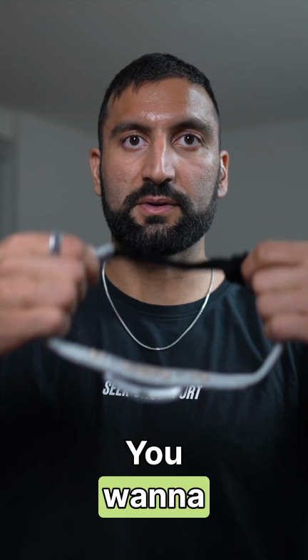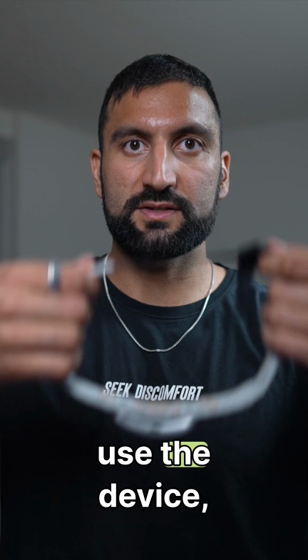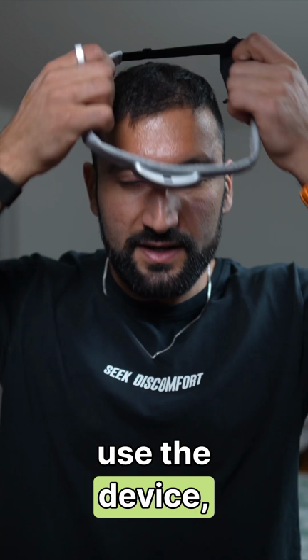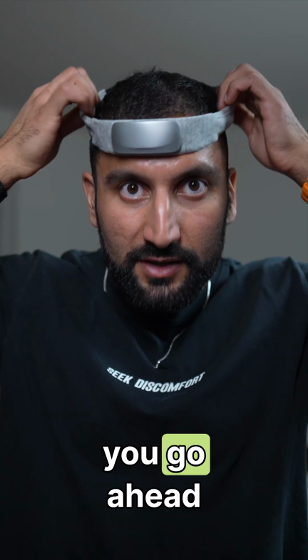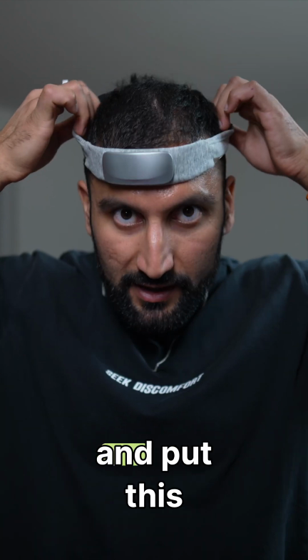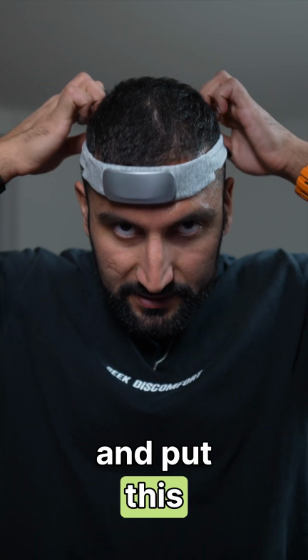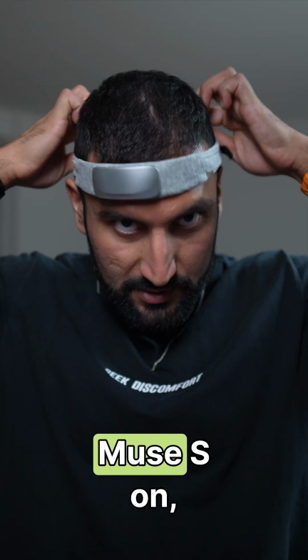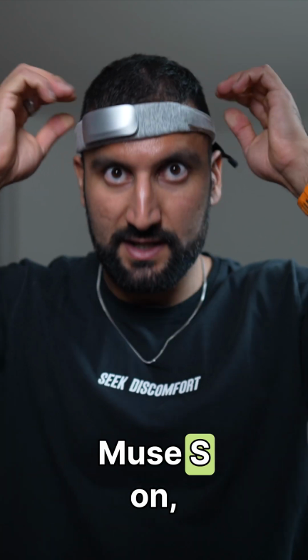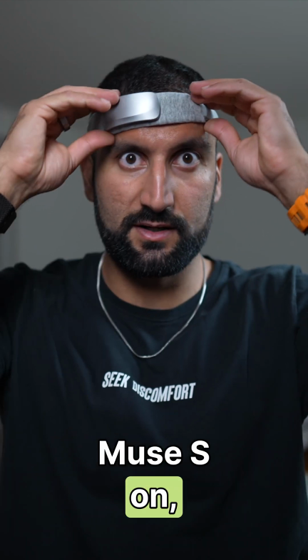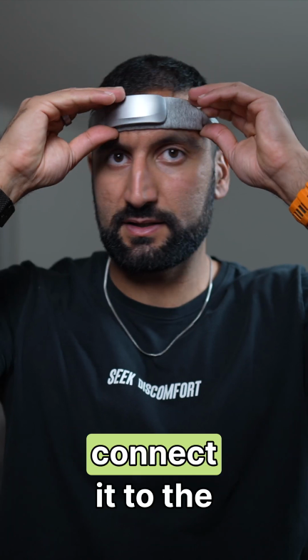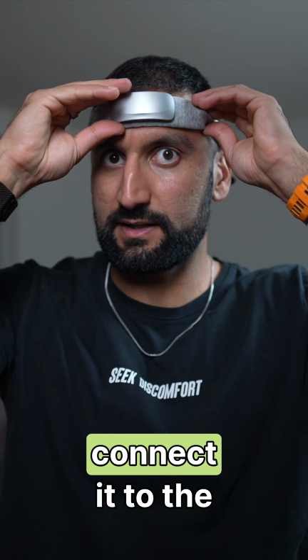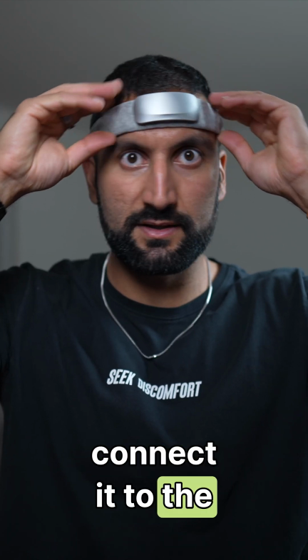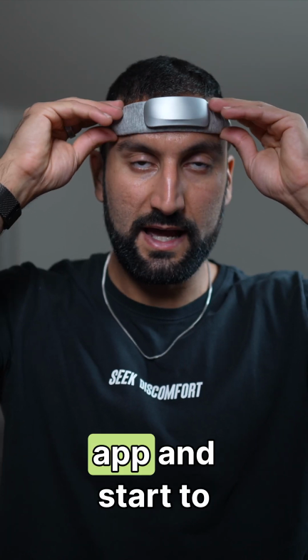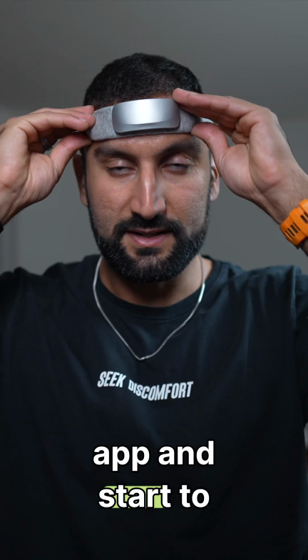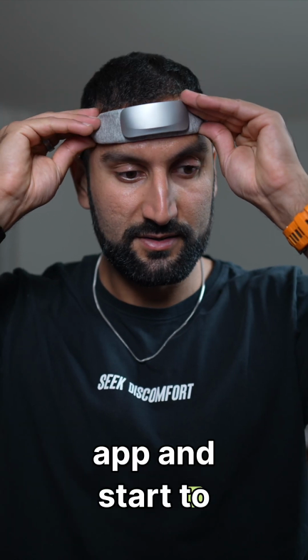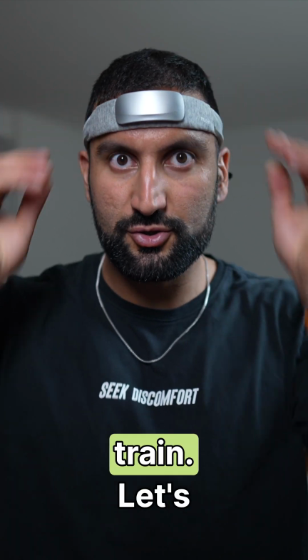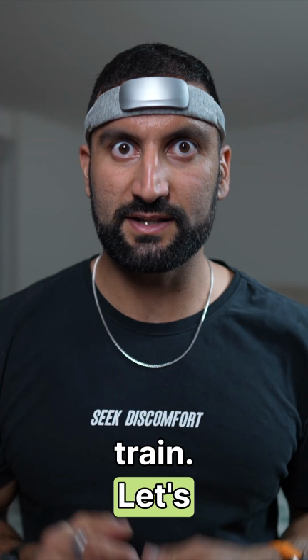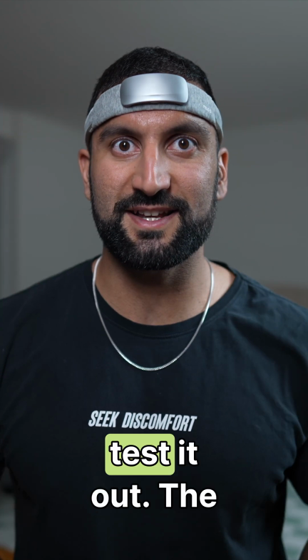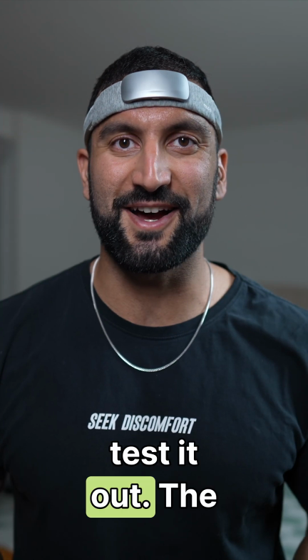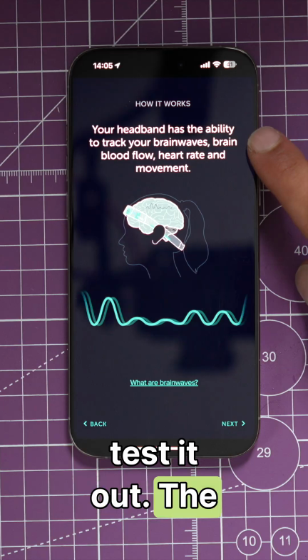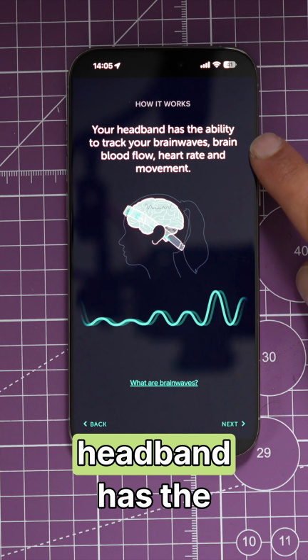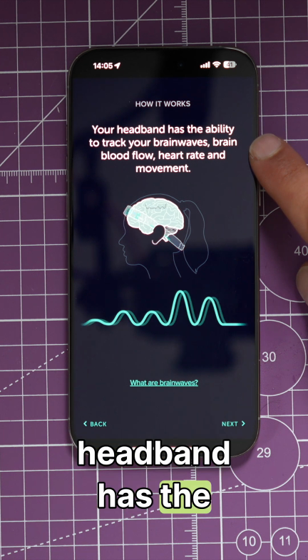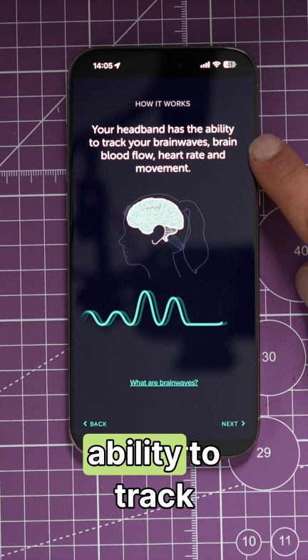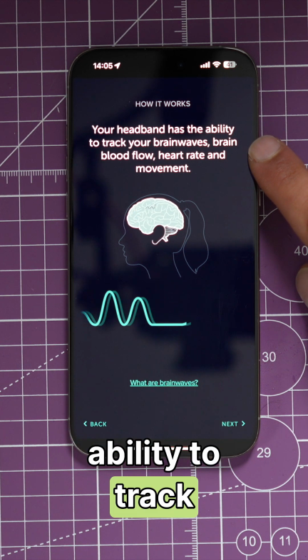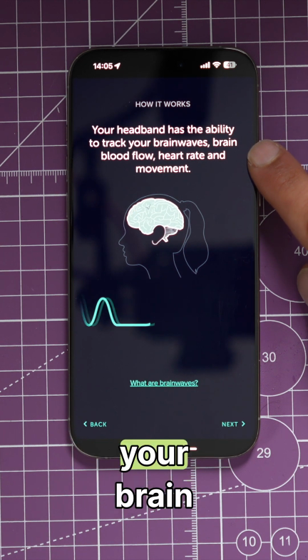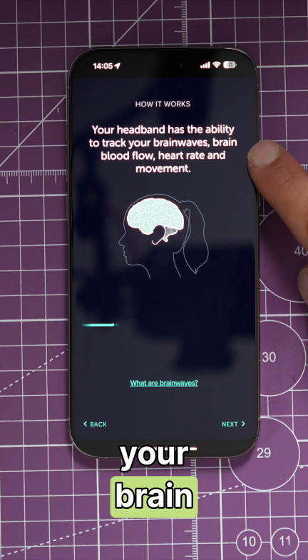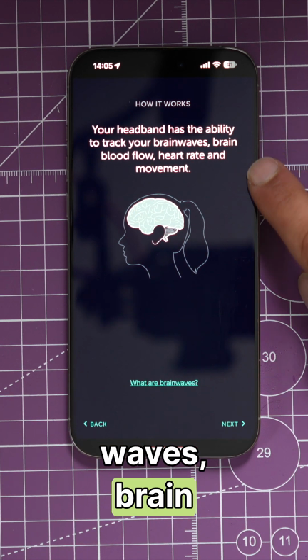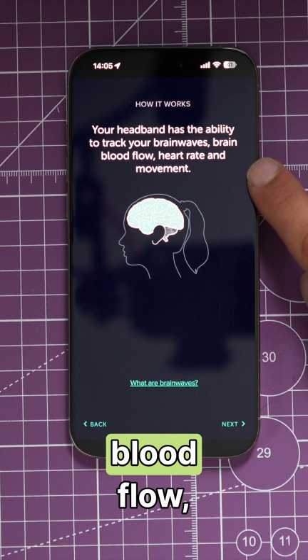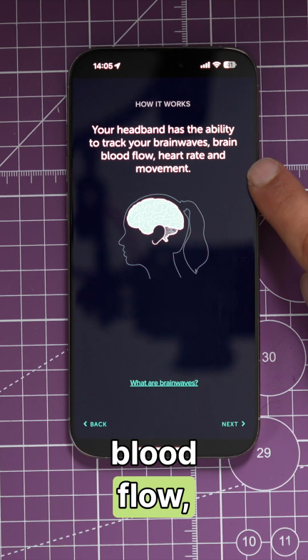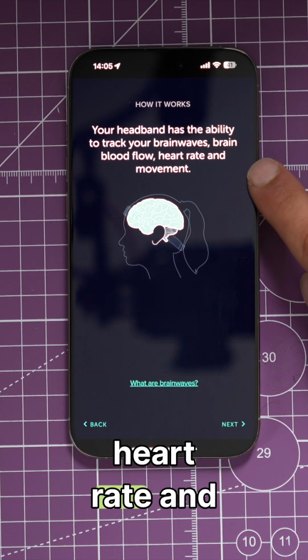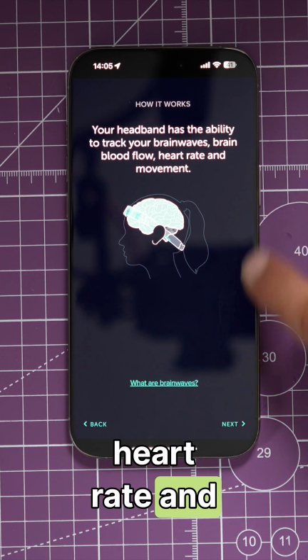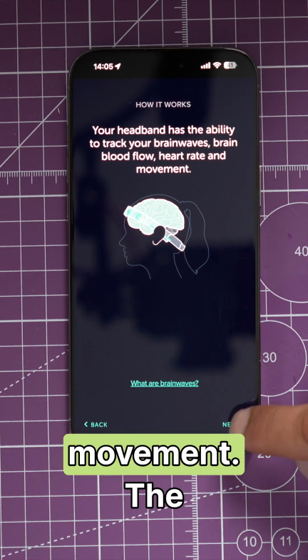If you want to use the device, you'll go ahead and put the Muse S on, connect it to the app, and start to train. The headband has the ability to track your brain waves, brain blood flow, heart rate, and movement.